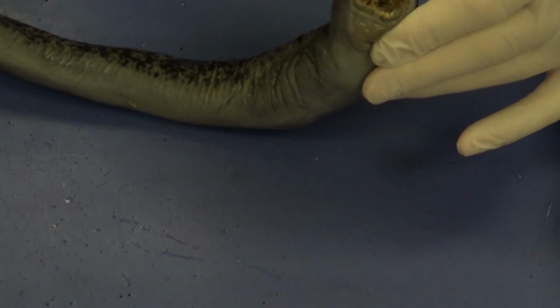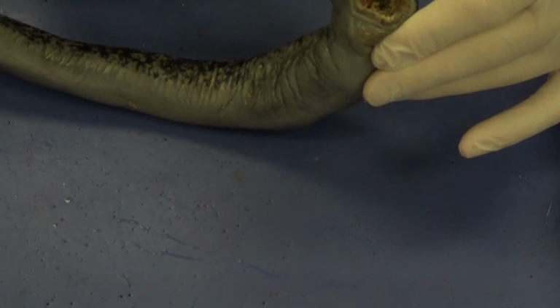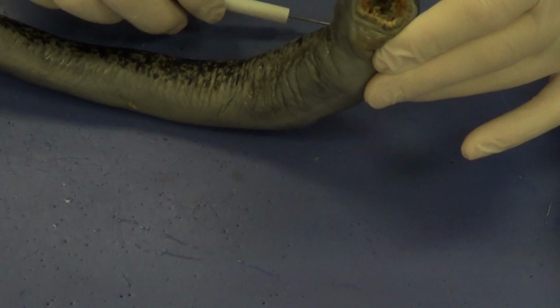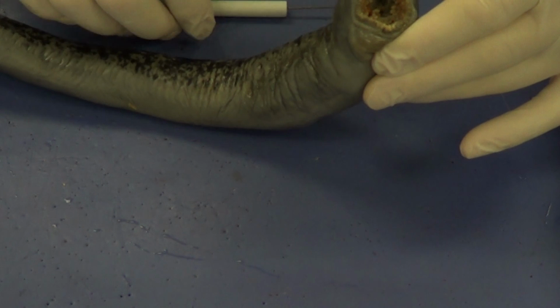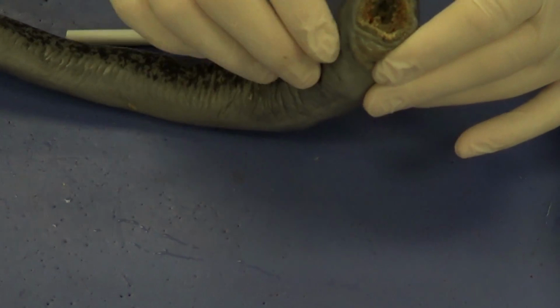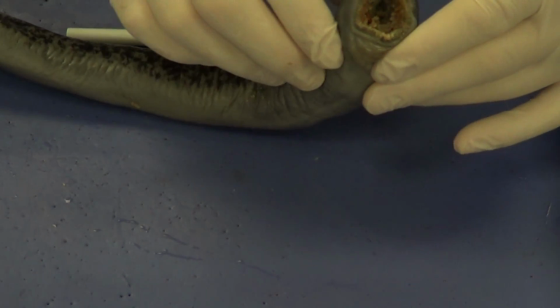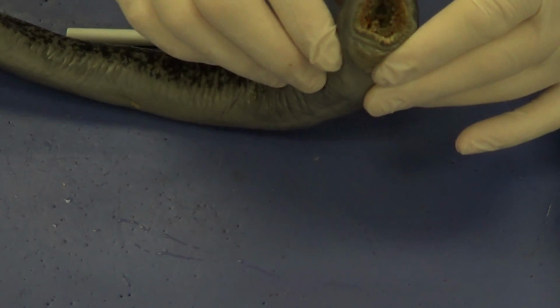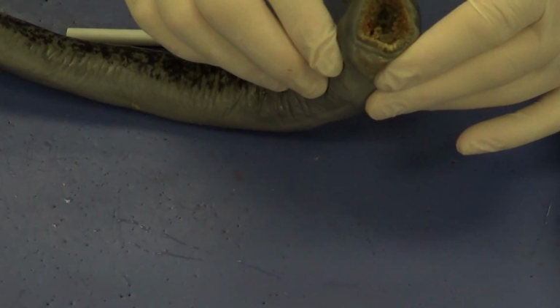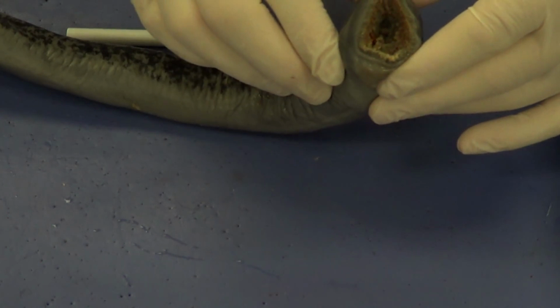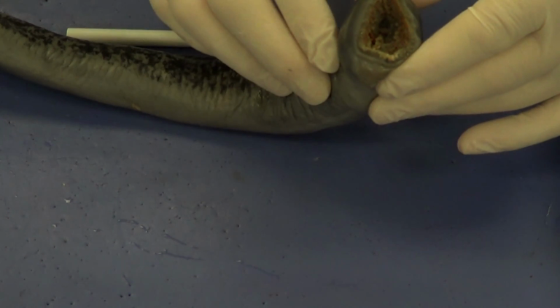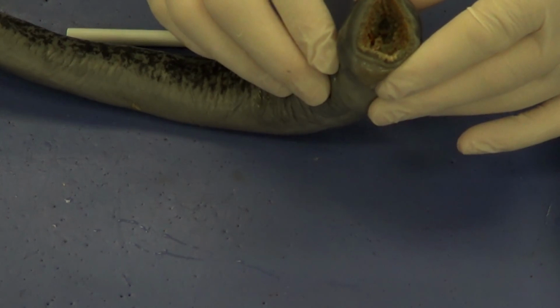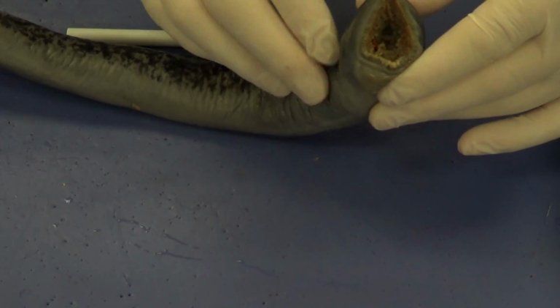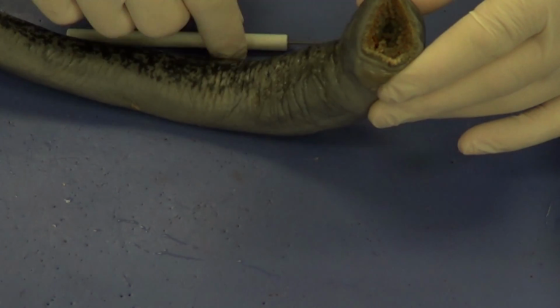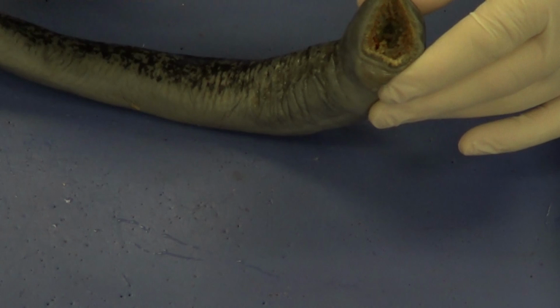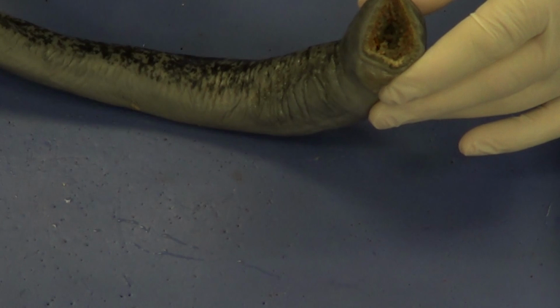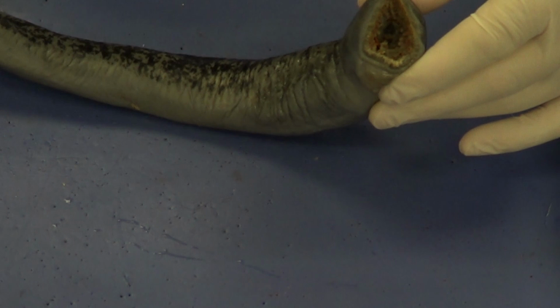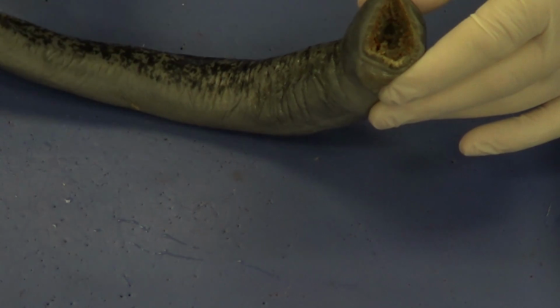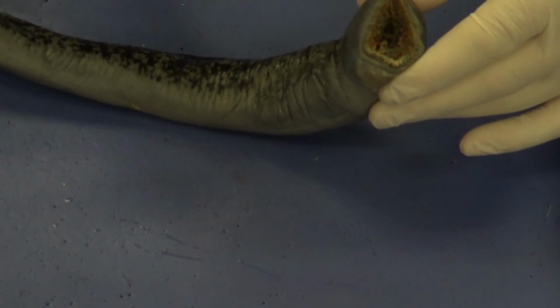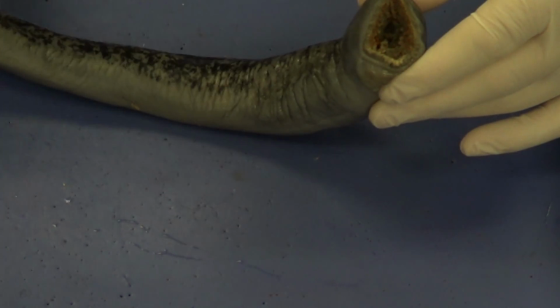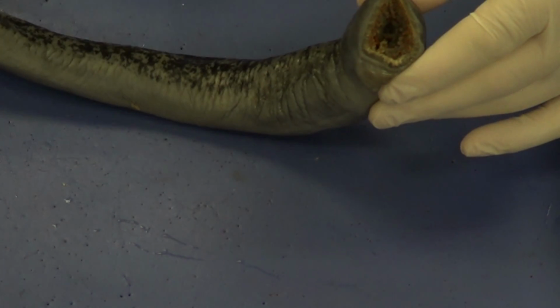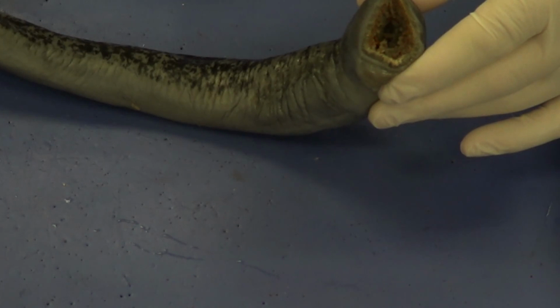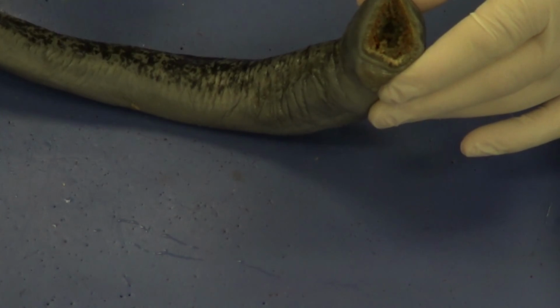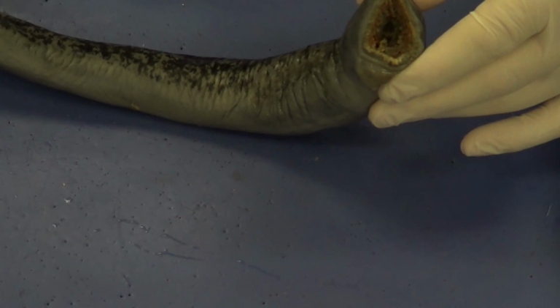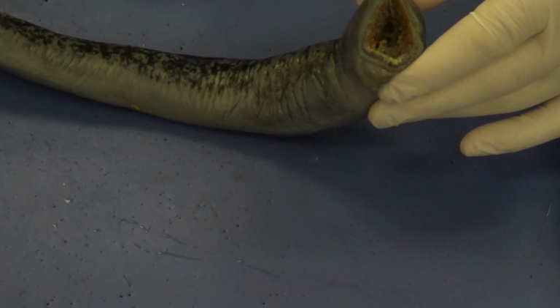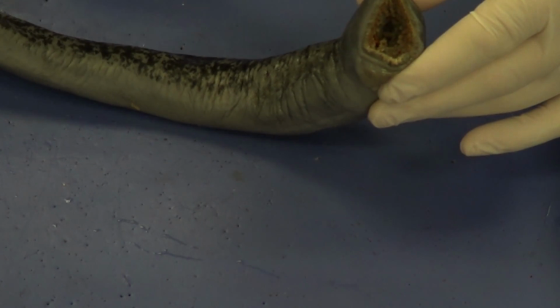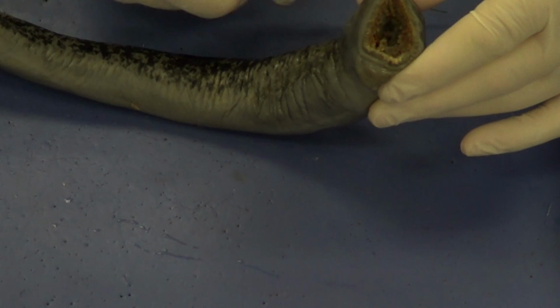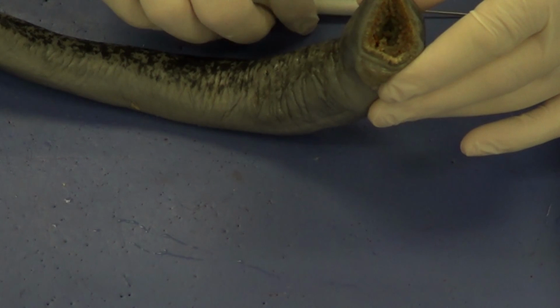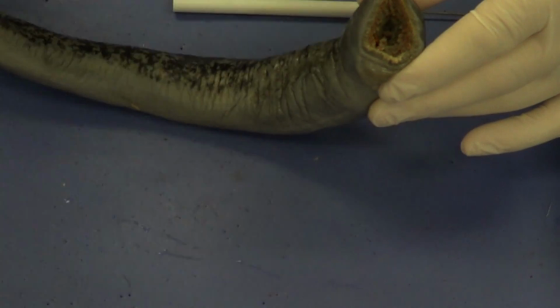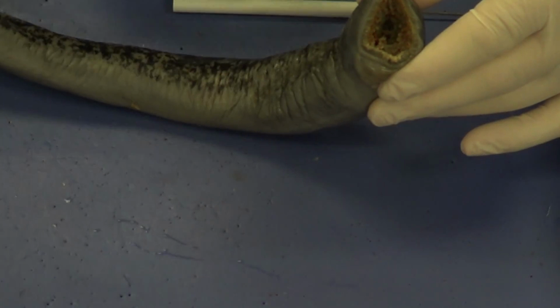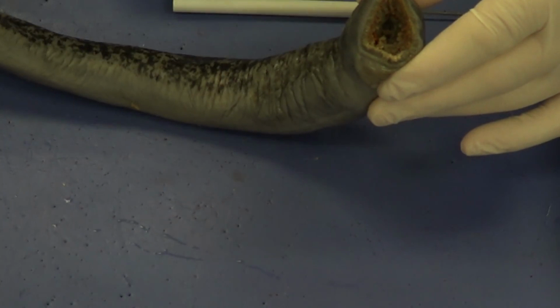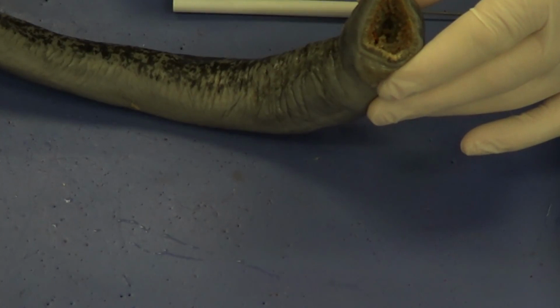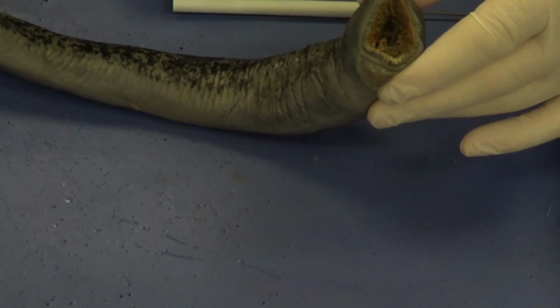These also latch onto the side of the fish and drill a hole in the side of it. Eventually, the lamprey sucks the blood out of the fish — that's its nutrients — and leaves the dead fish to basically sink to the bottom.